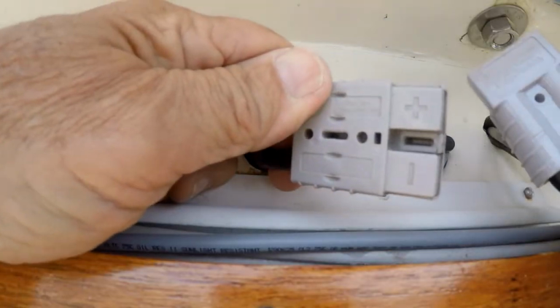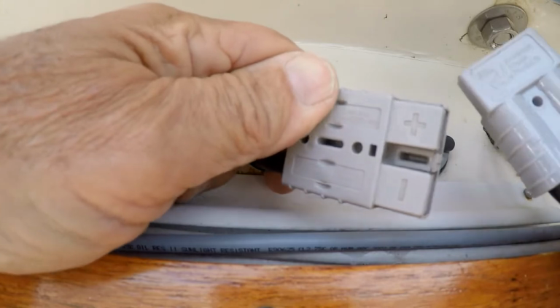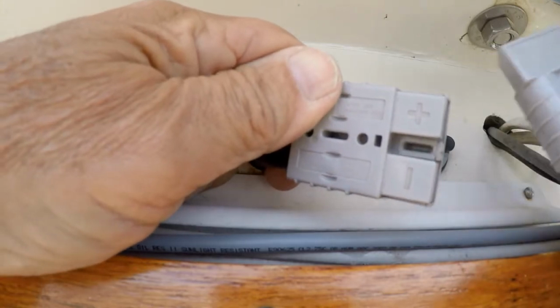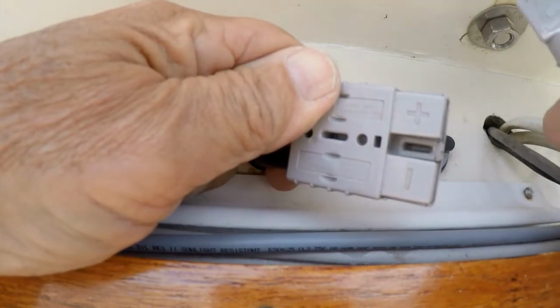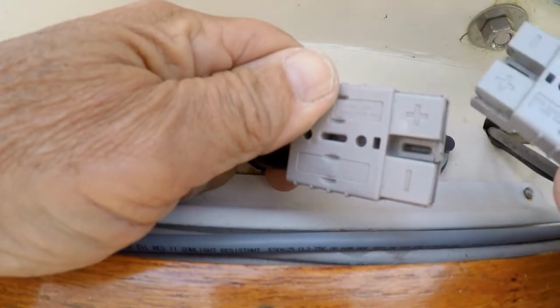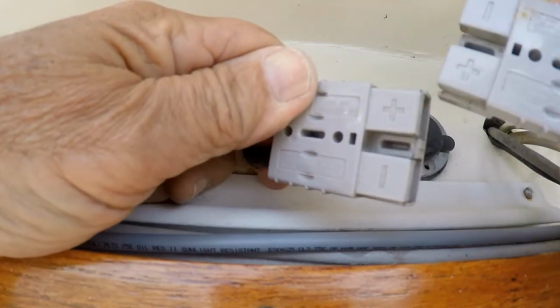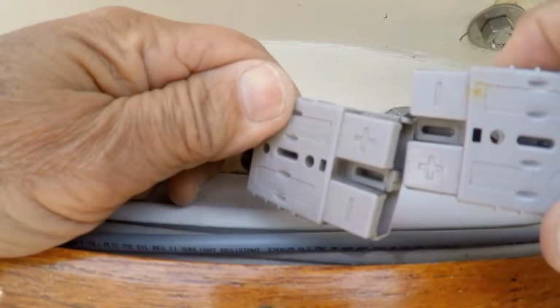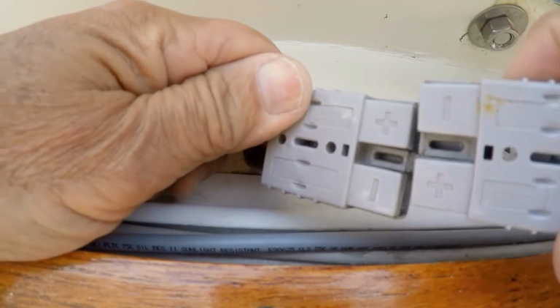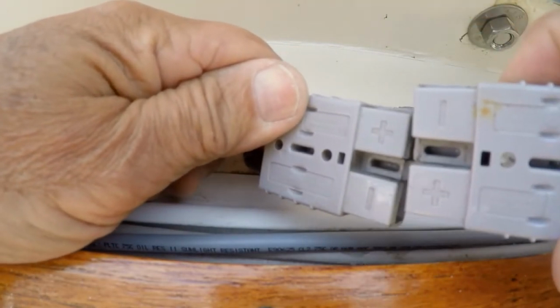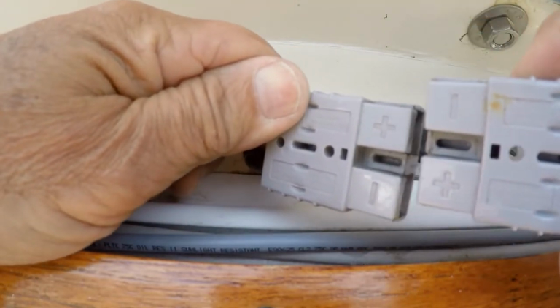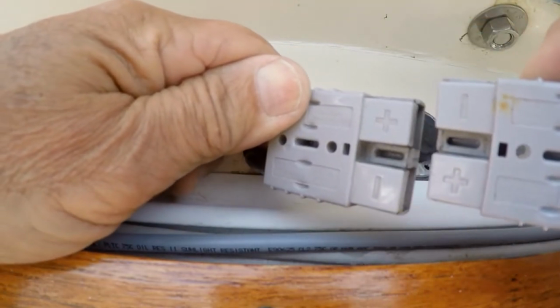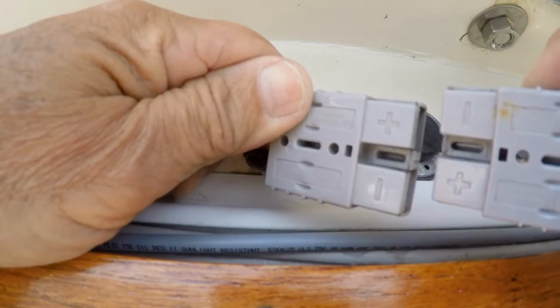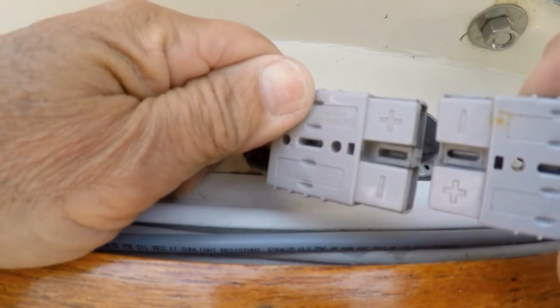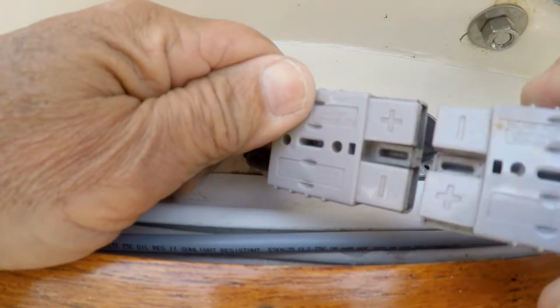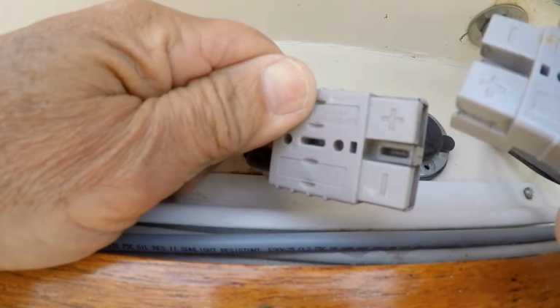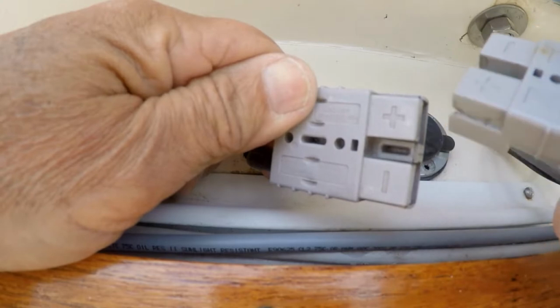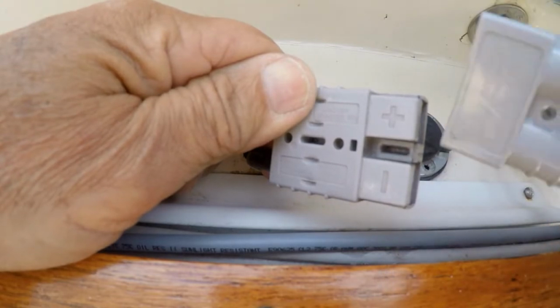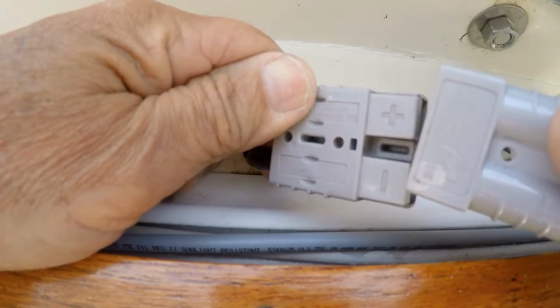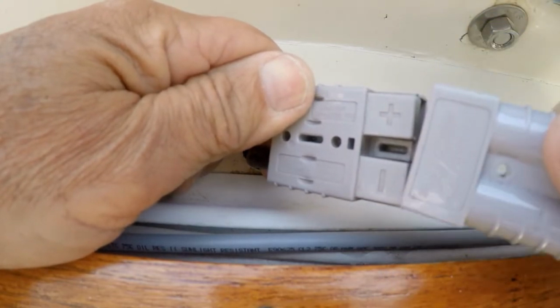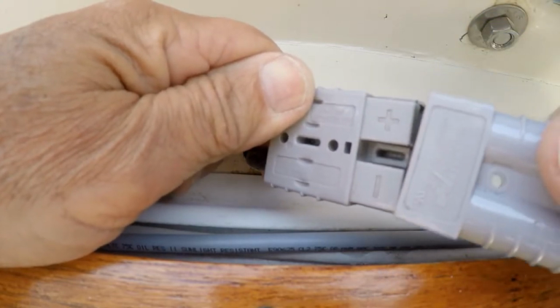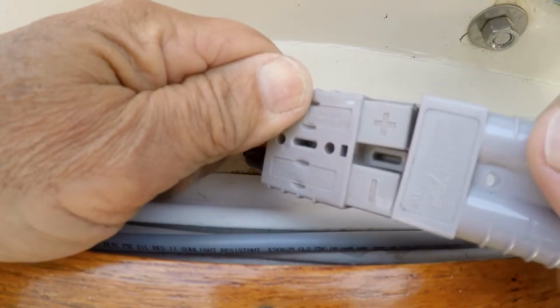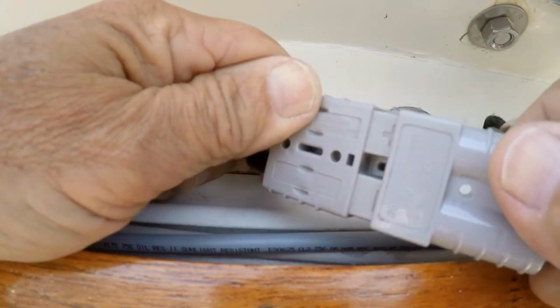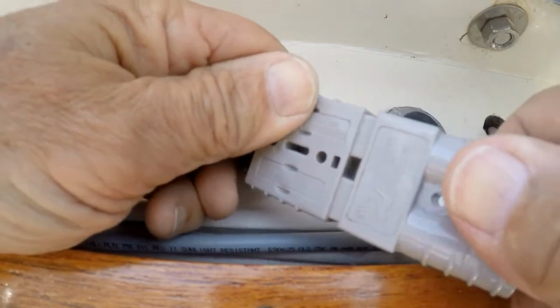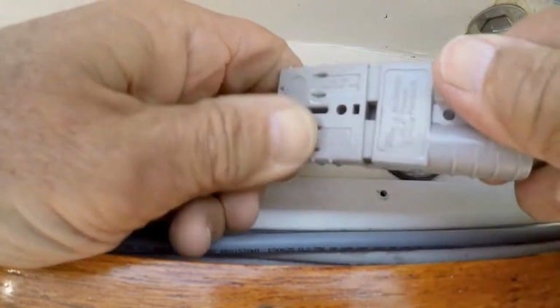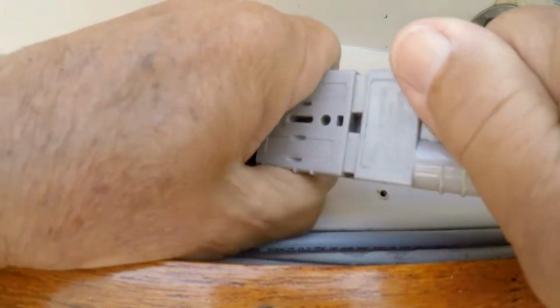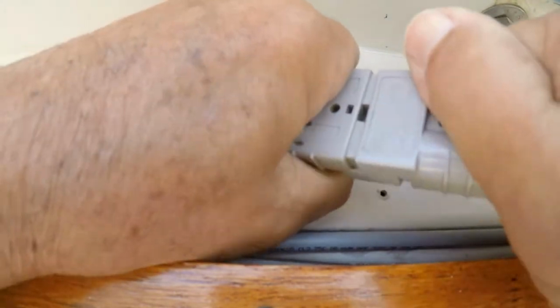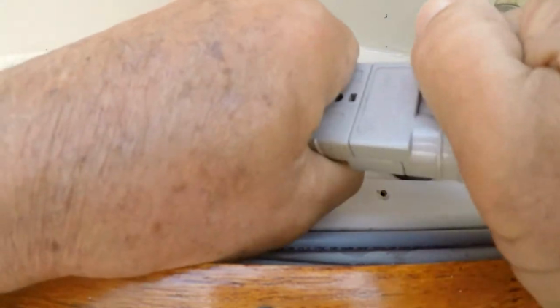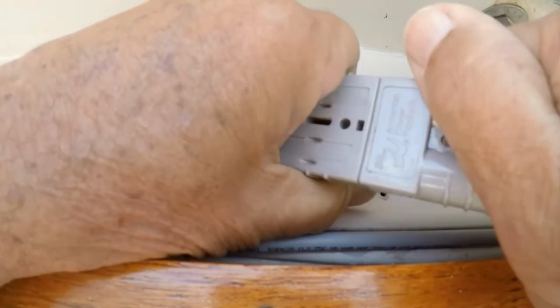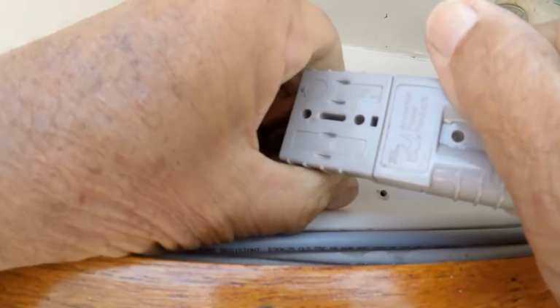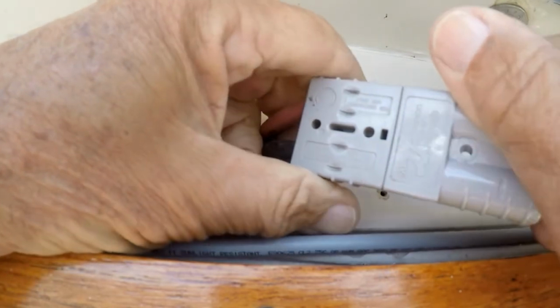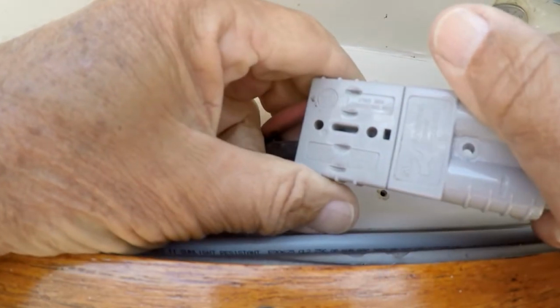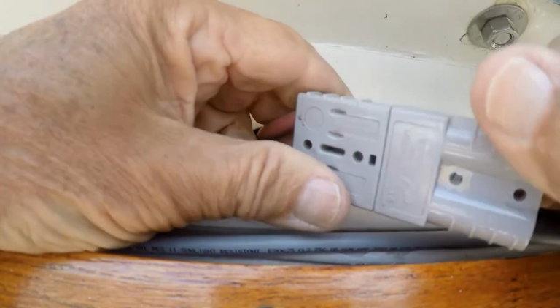Here you see the mating of the Anderson connectors. A good push, and you'll hear a click as they close and couple. Disconnecting will require two hands, as the connection, once clicked together, is firm and very reliable.